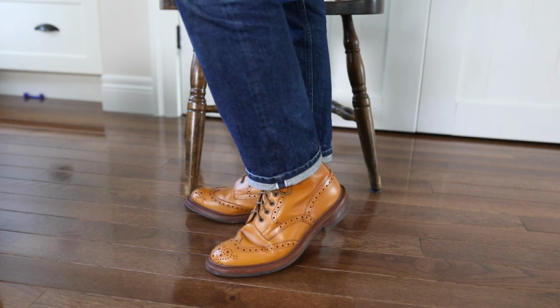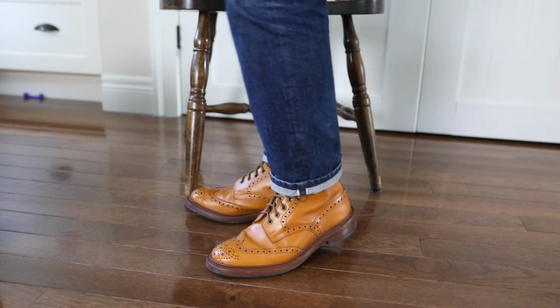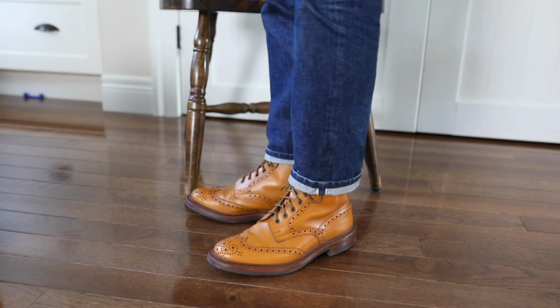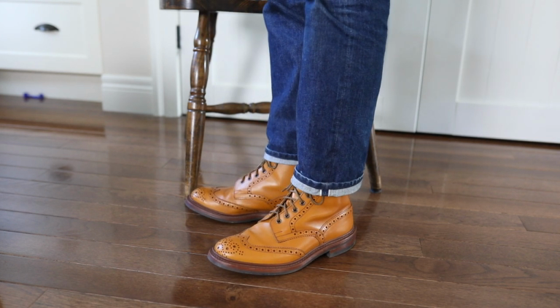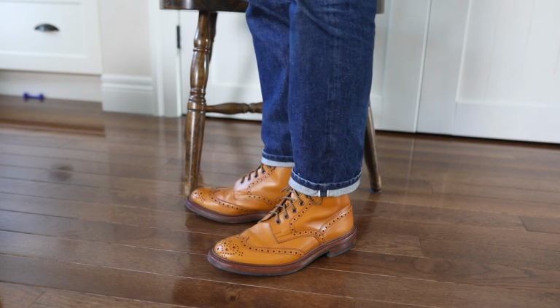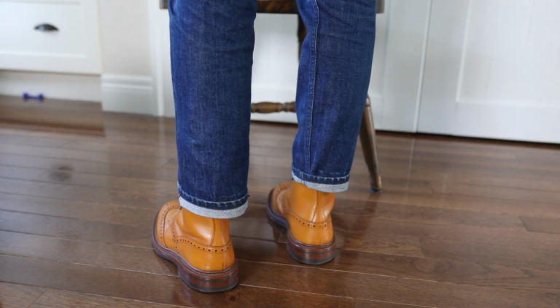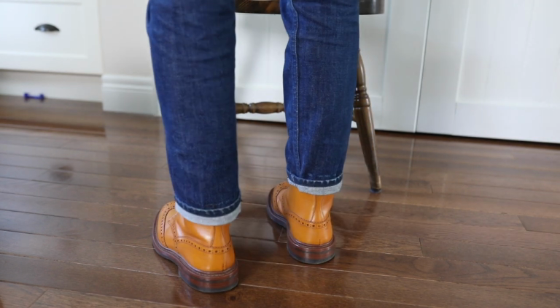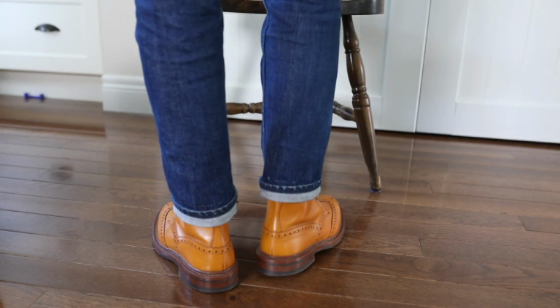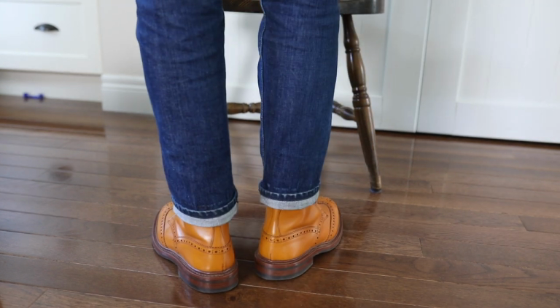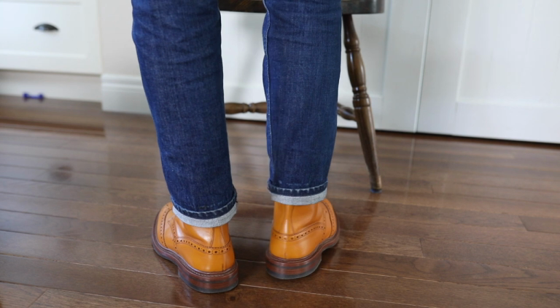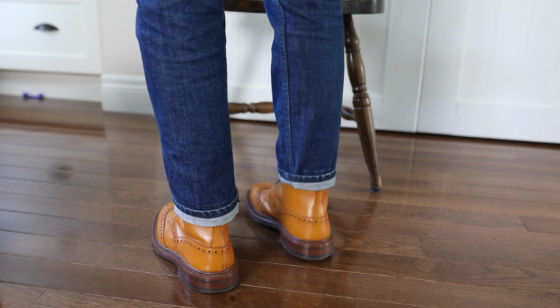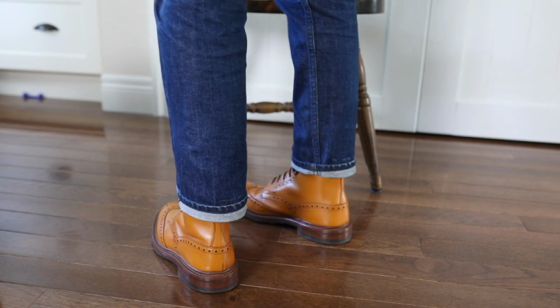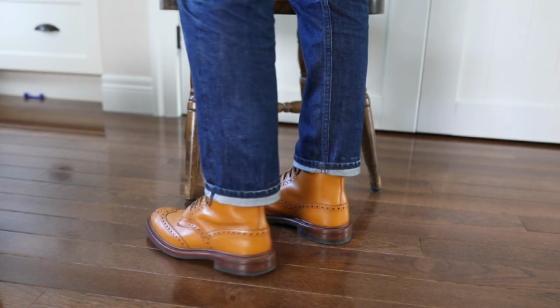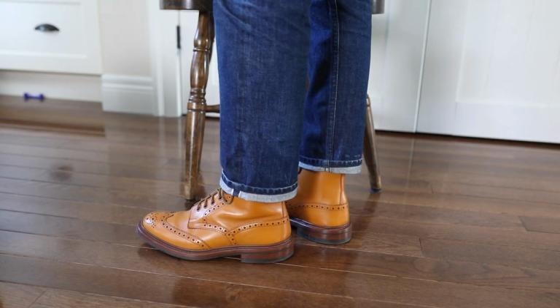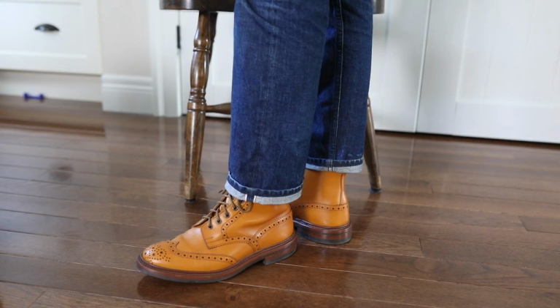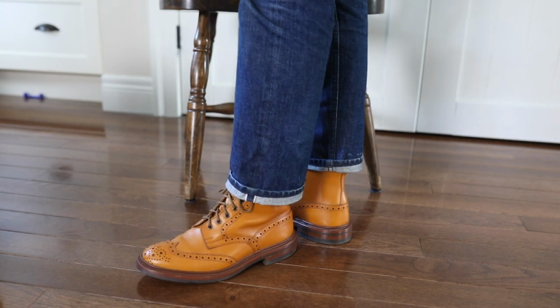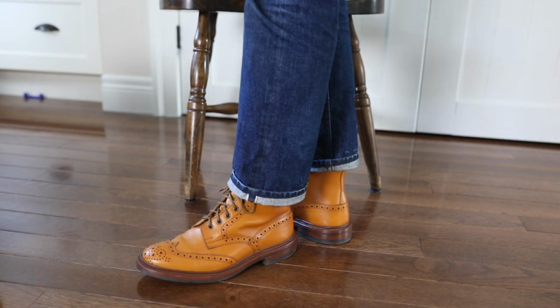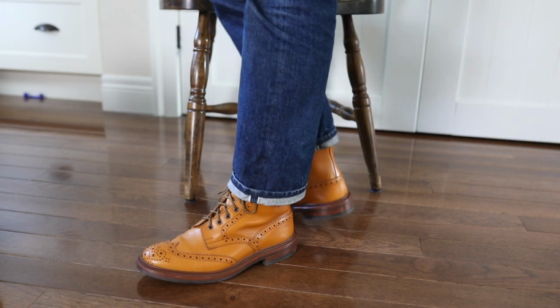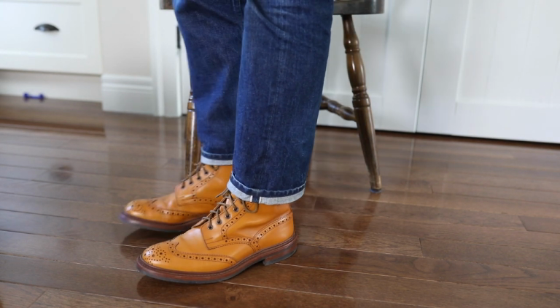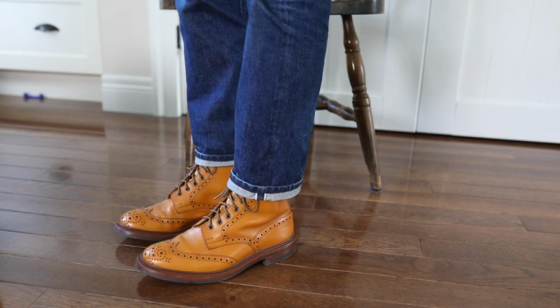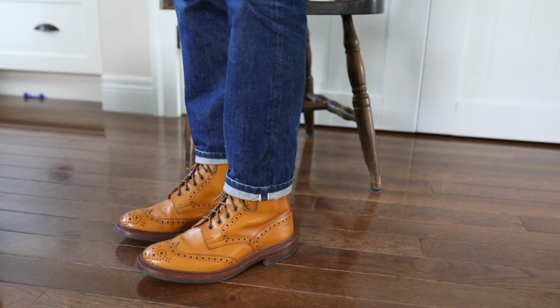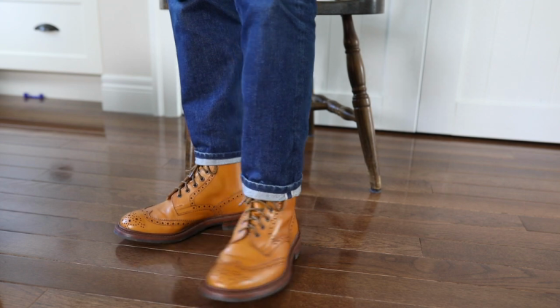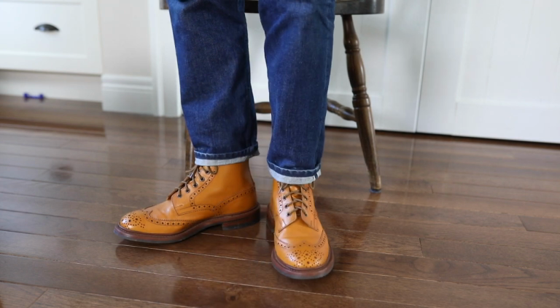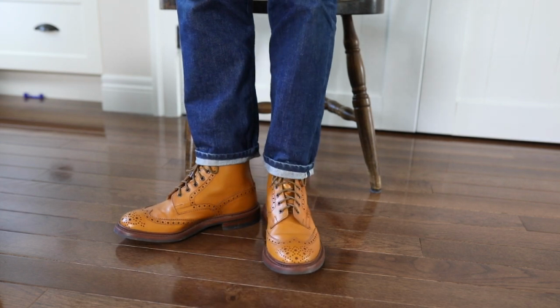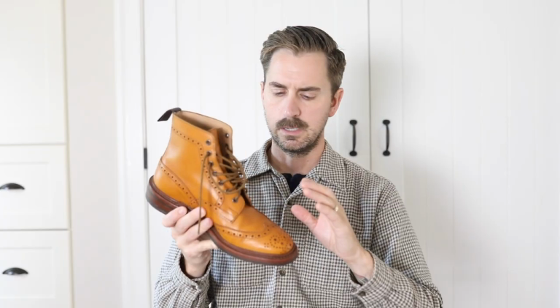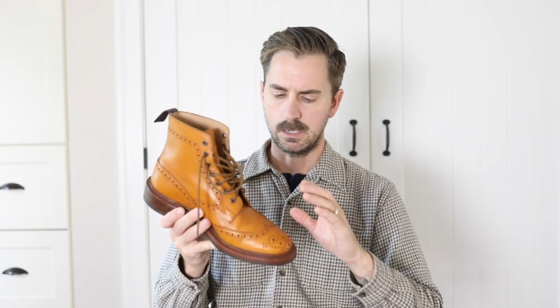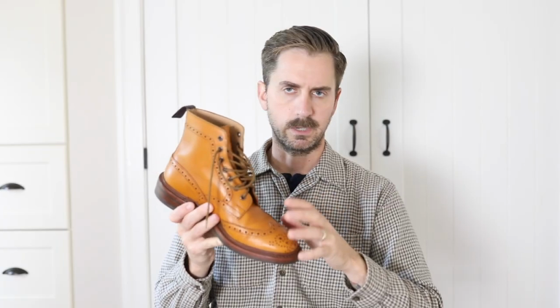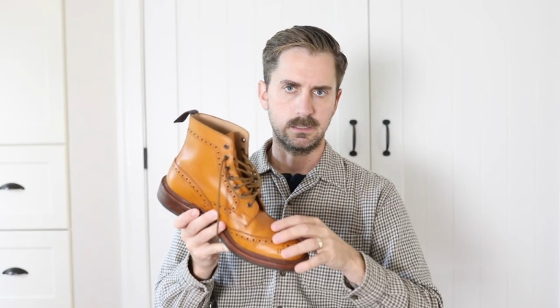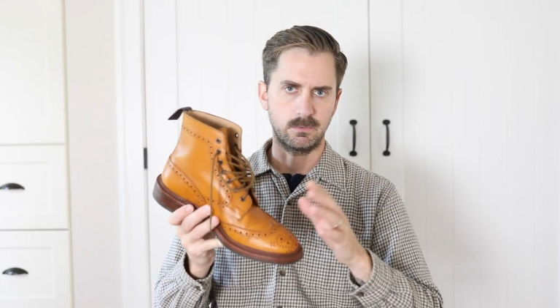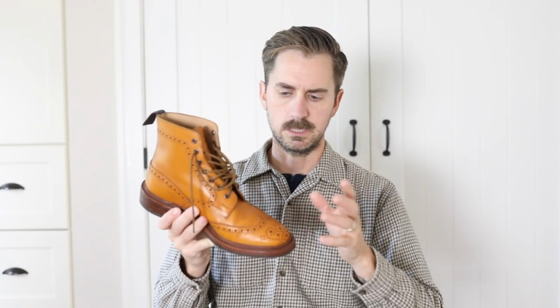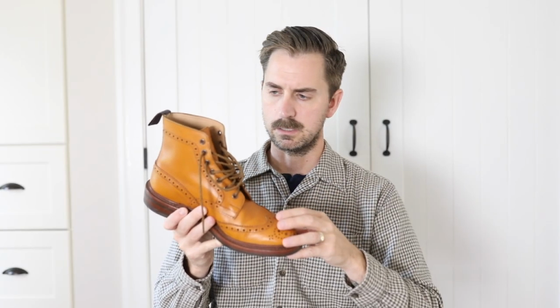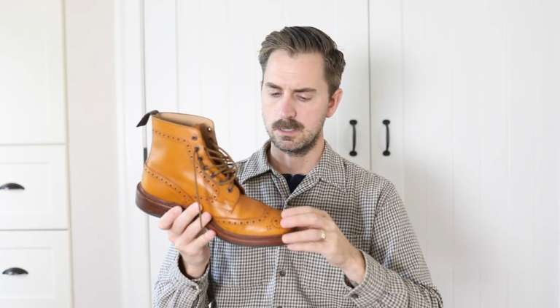It's more in the yellow sort of realm in terms of colorway — almost like a burnt yellow or mustard kind of color, but again very unique to Trickers. A lot of people recognize this boot right away just based on the color.